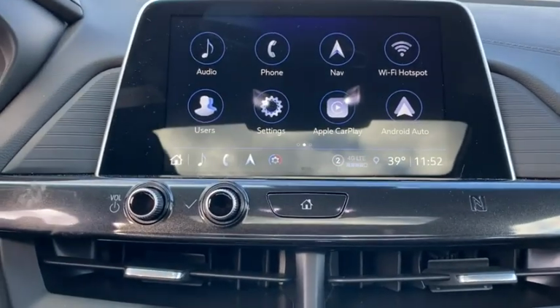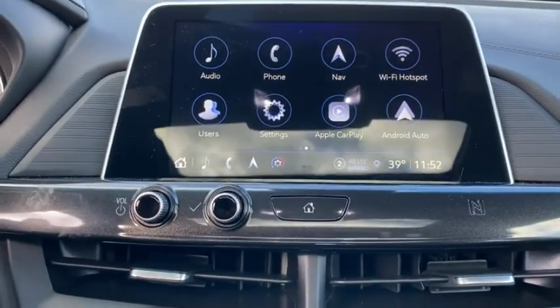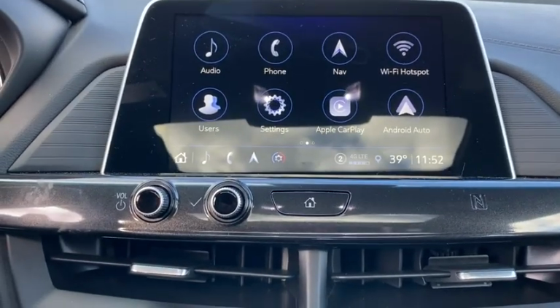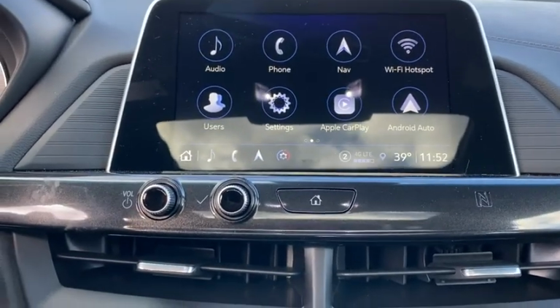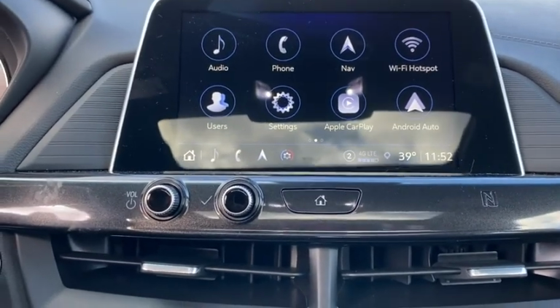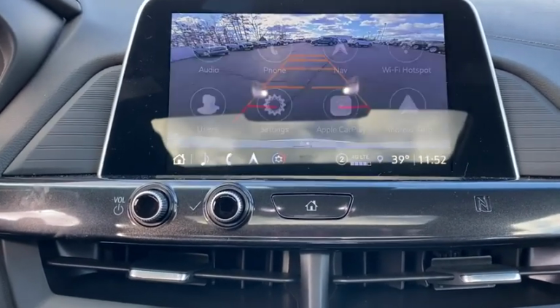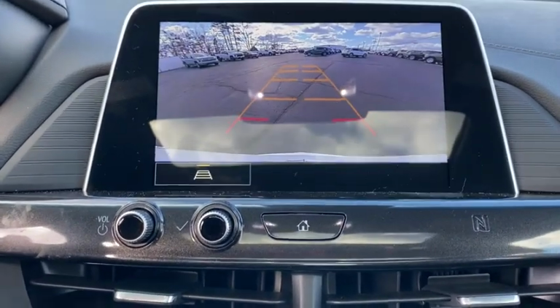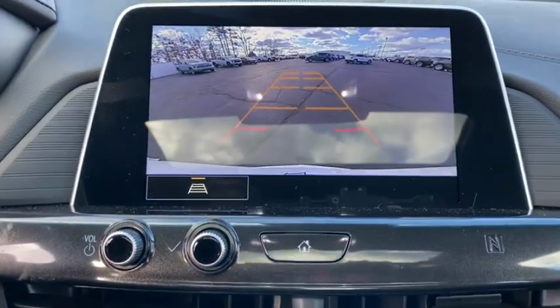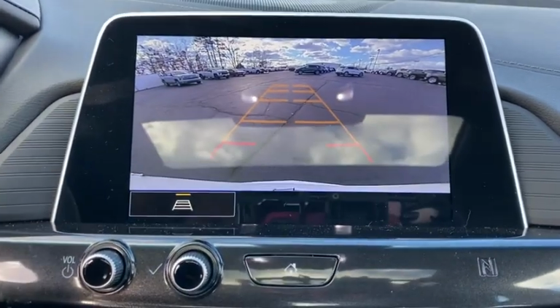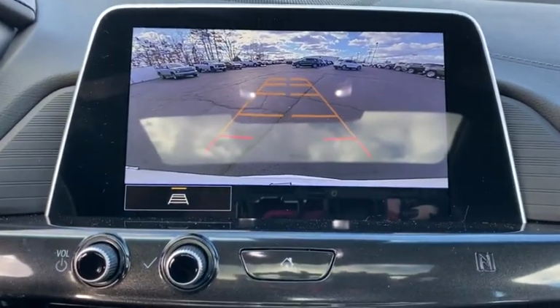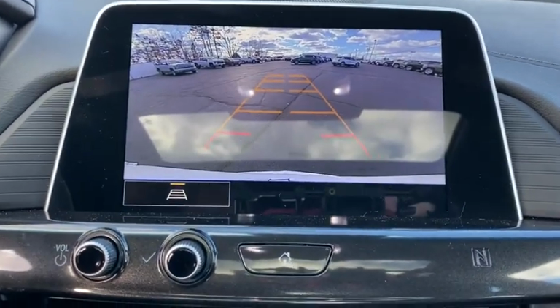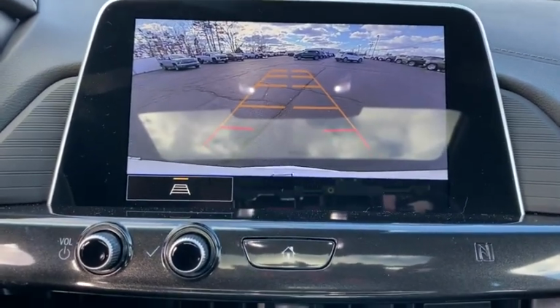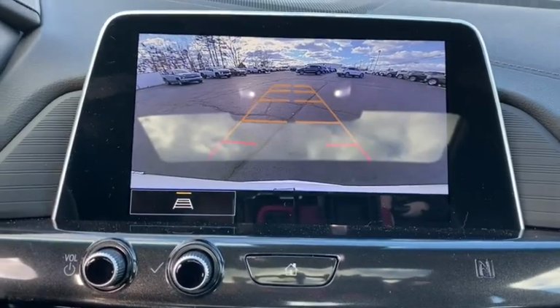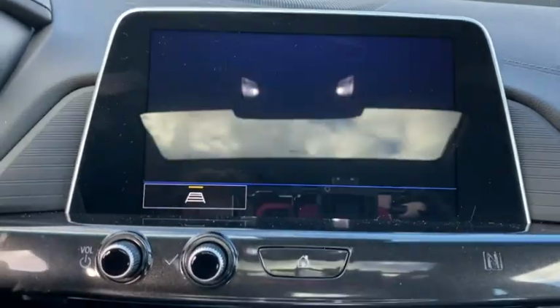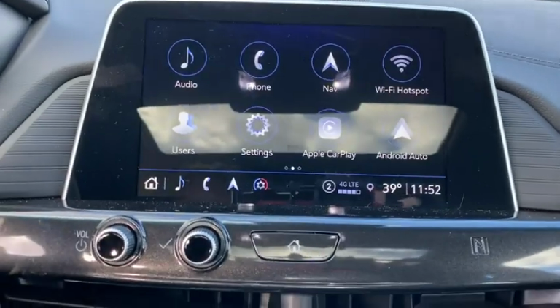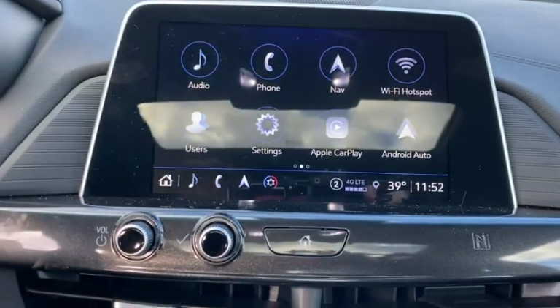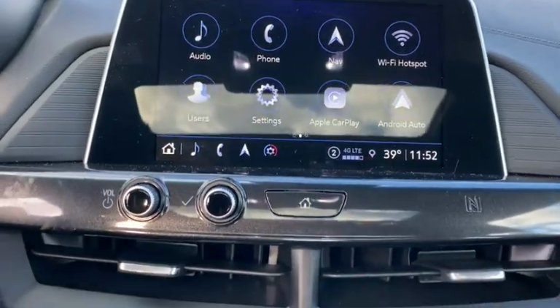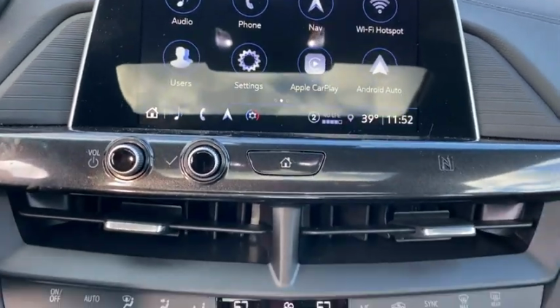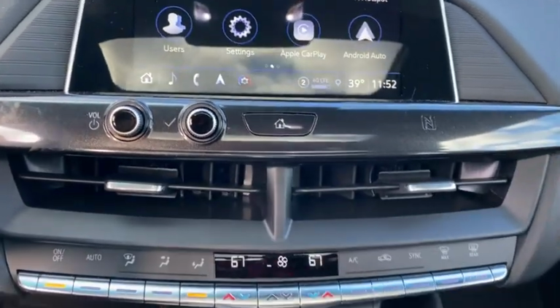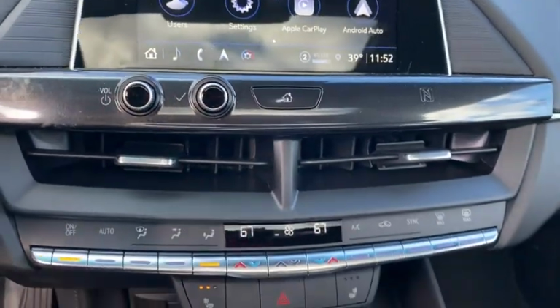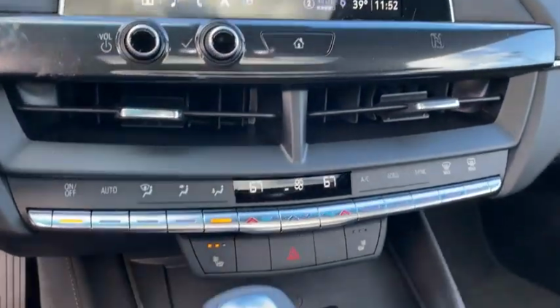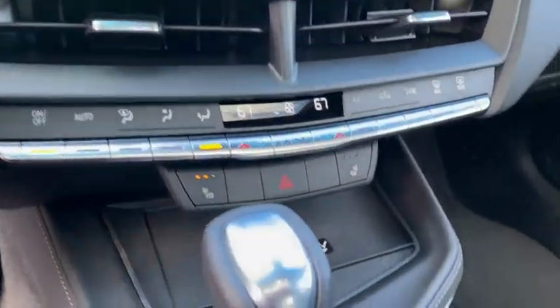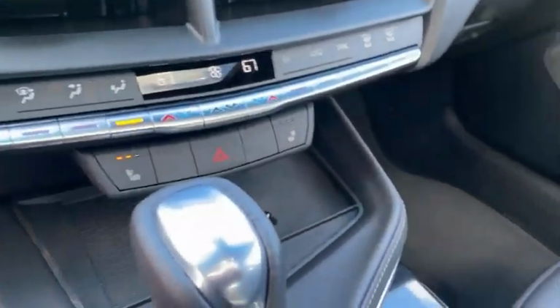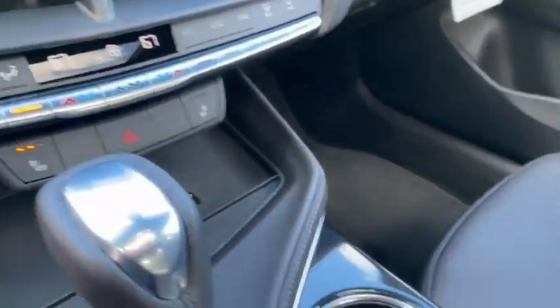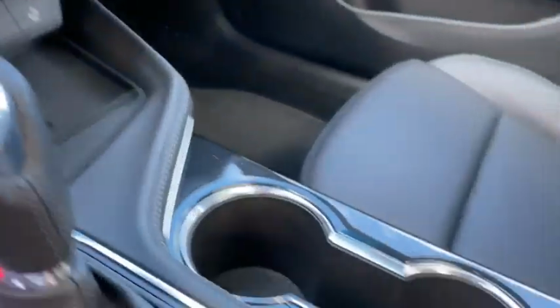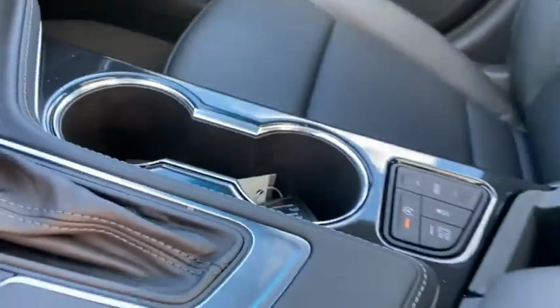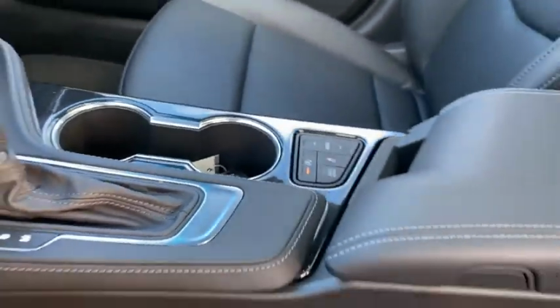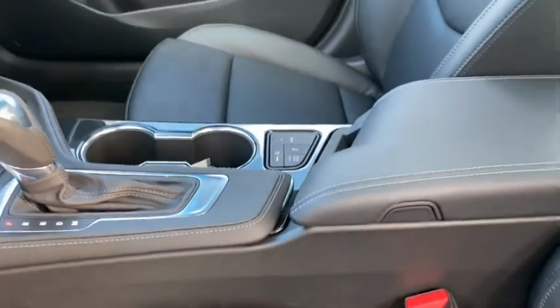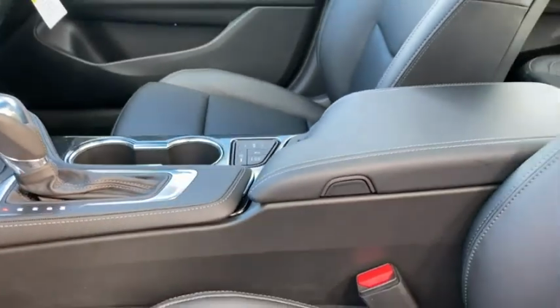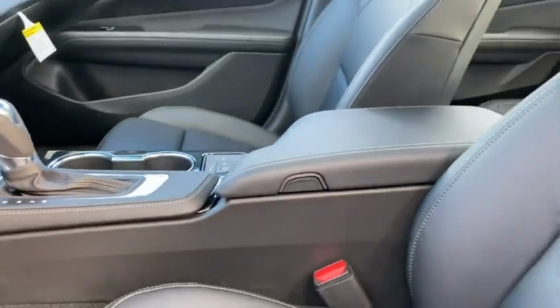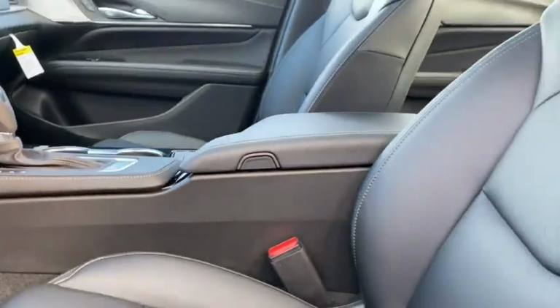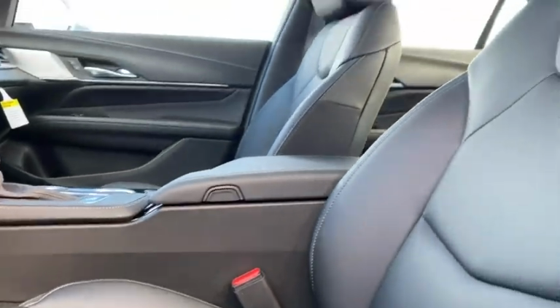Cold weather package, power windows, trip computer, electronic stability control, heated front driver and passenger seat, compass, rear window defroster, tachometer, brake assist.